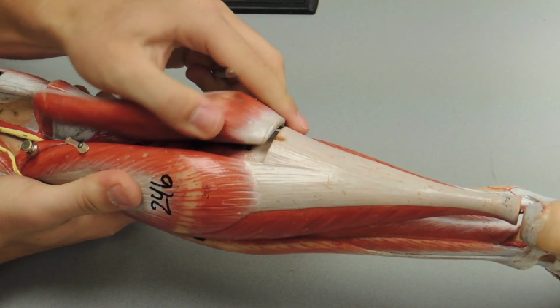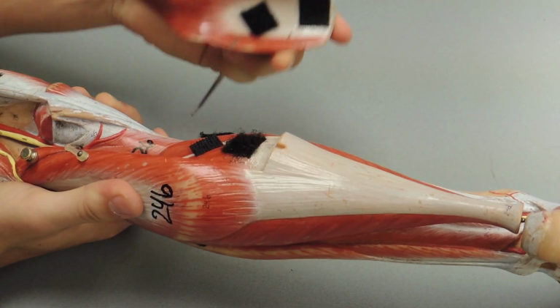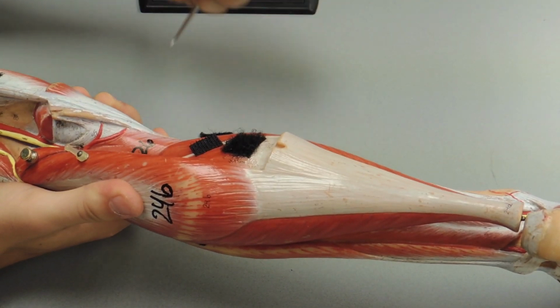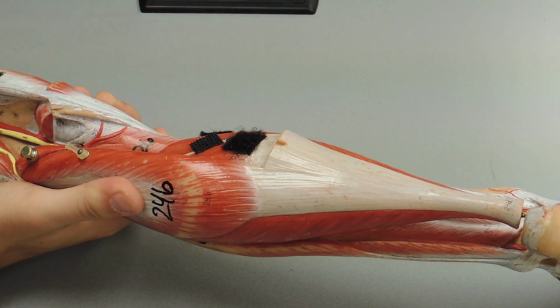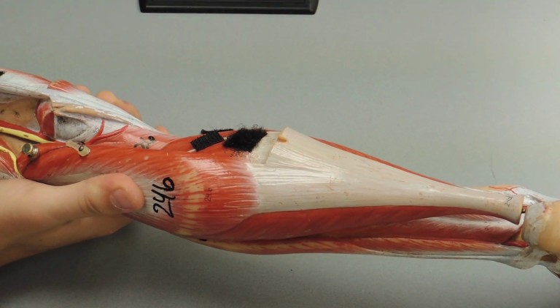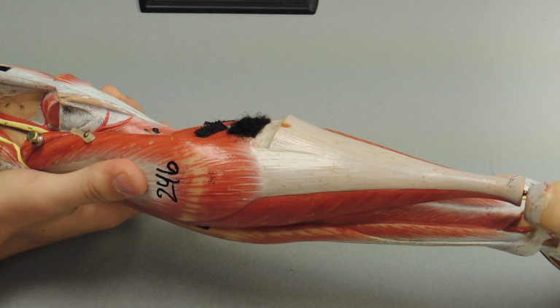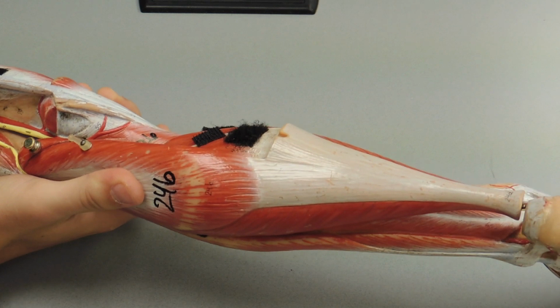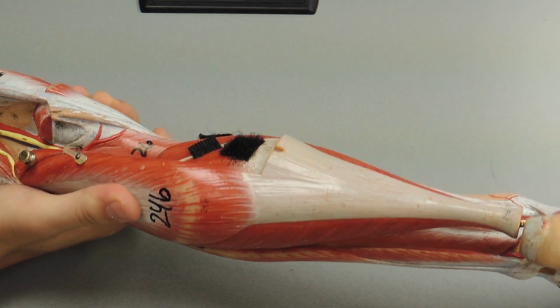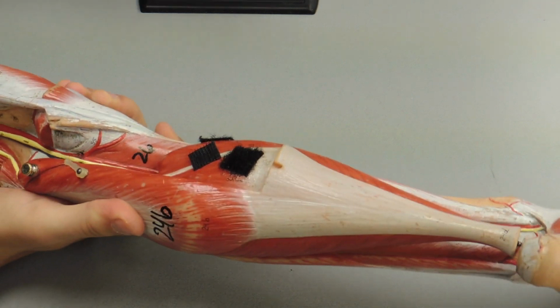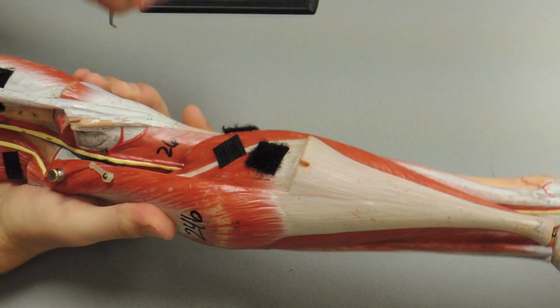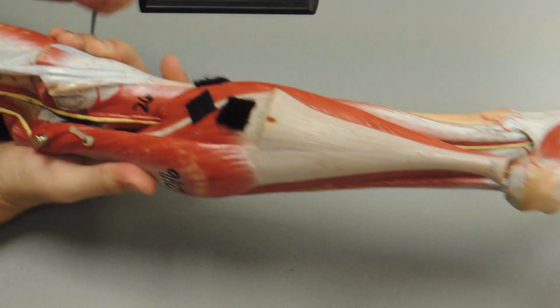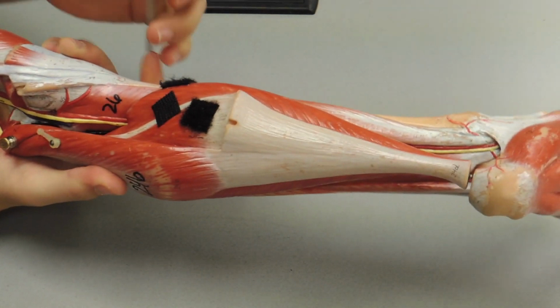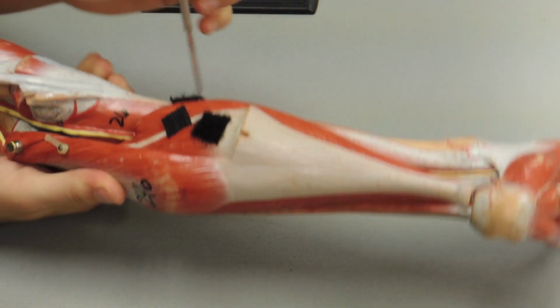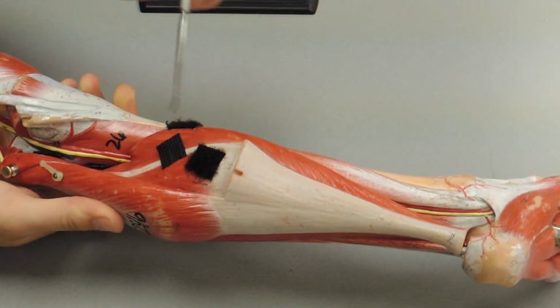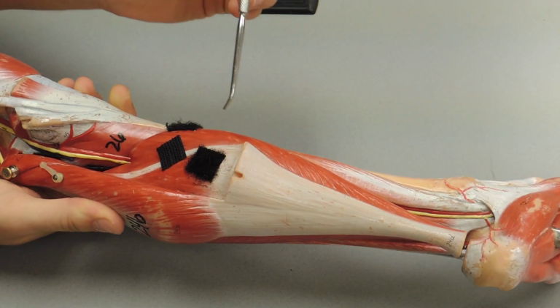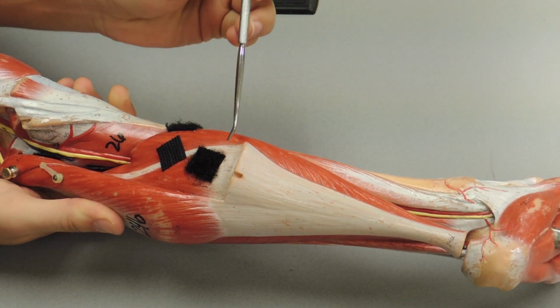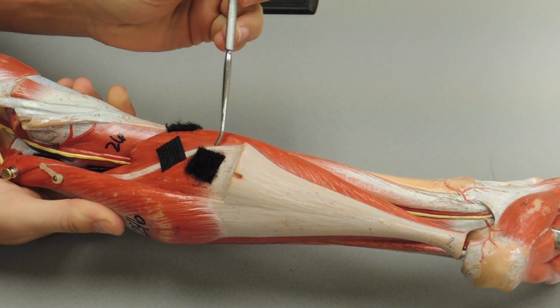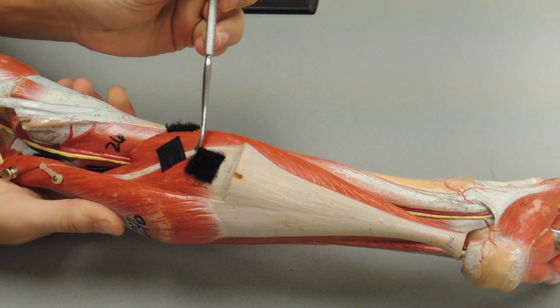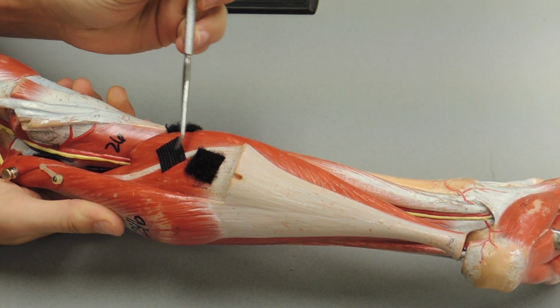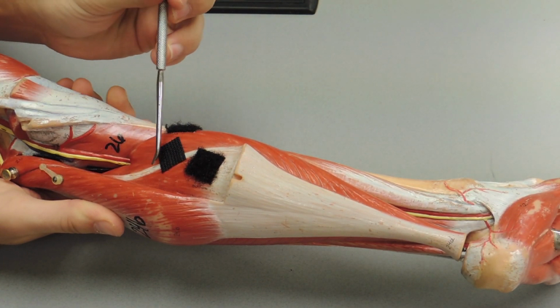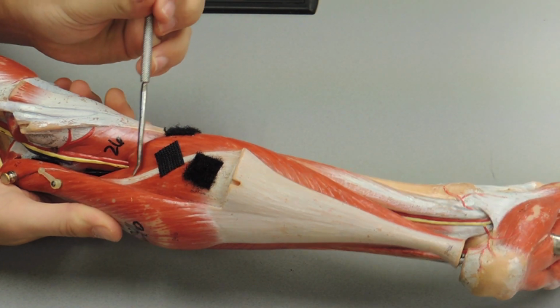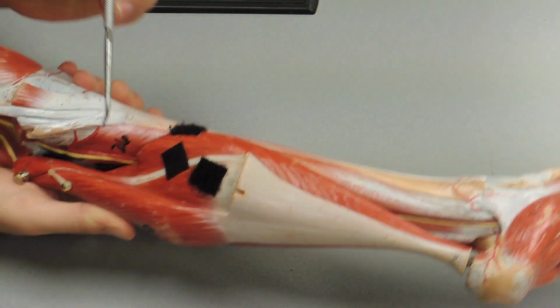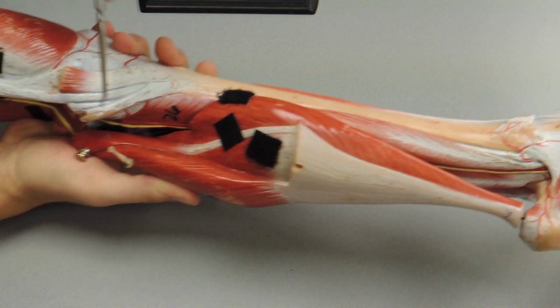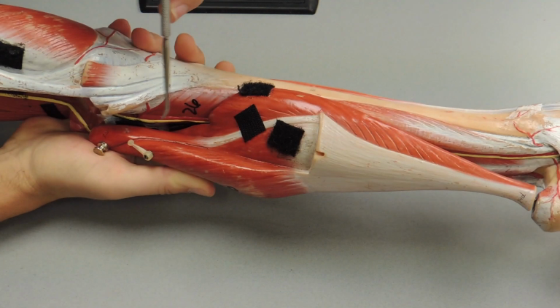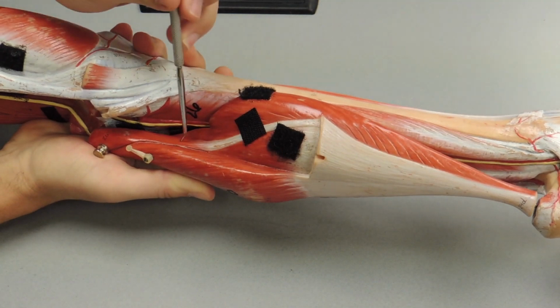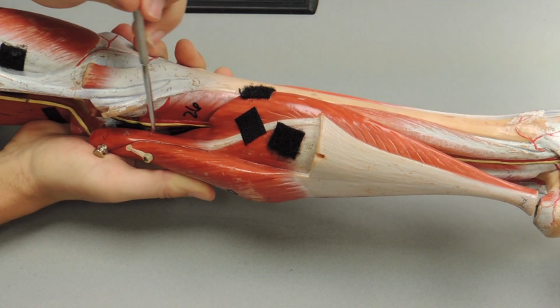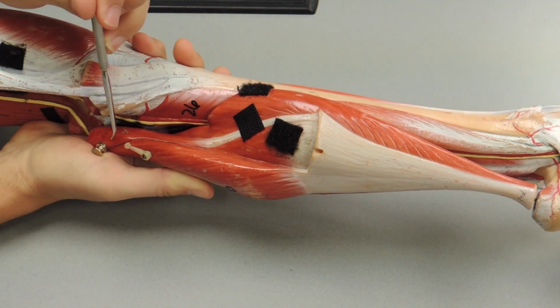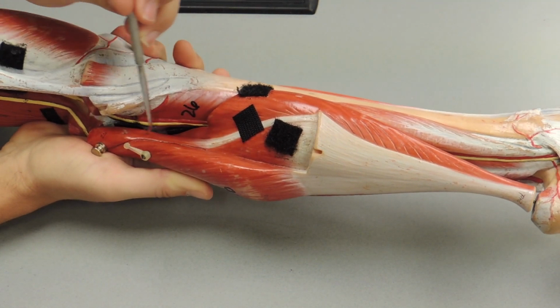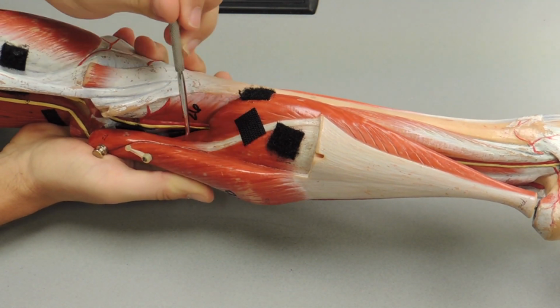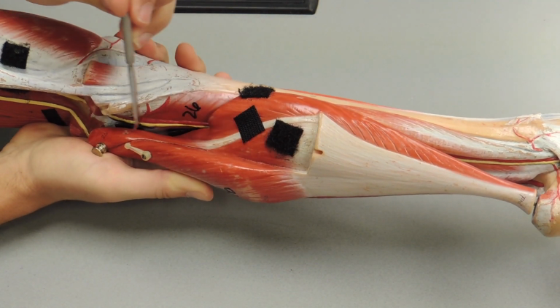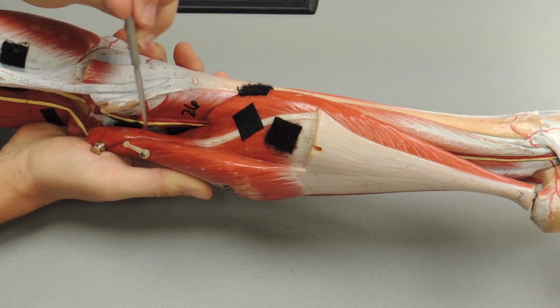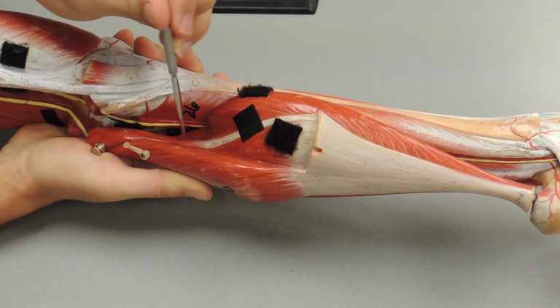If you look under one of the heads, you can see a tendon running up right here and then to the muscle belly right there — that's the plantaris.